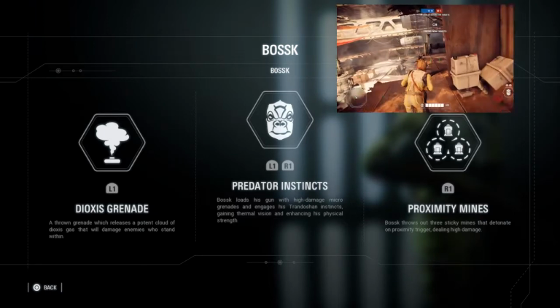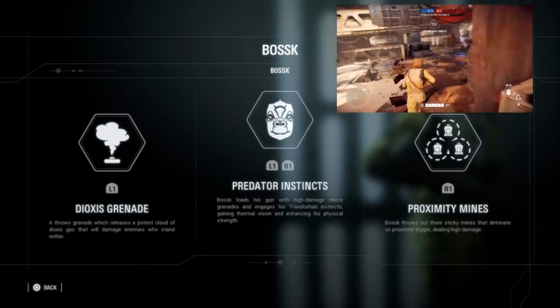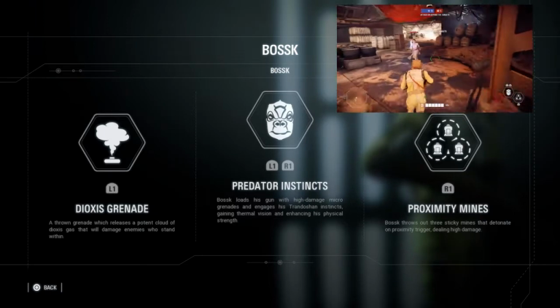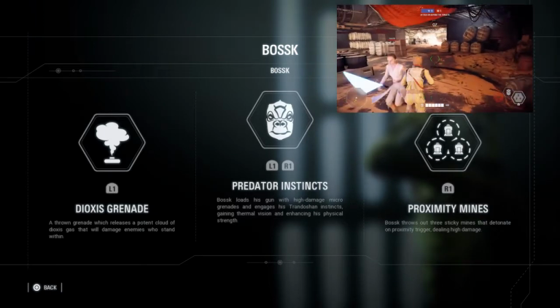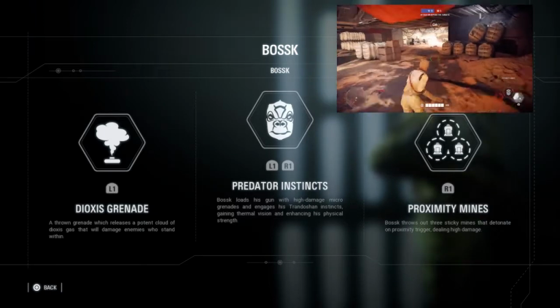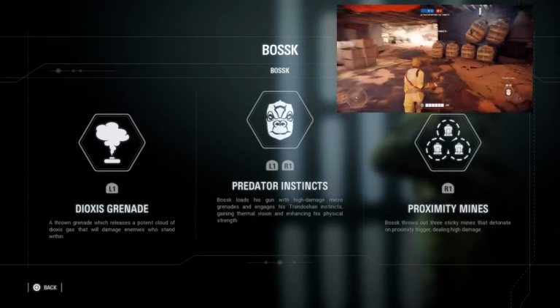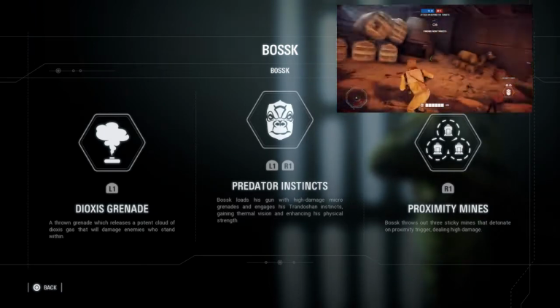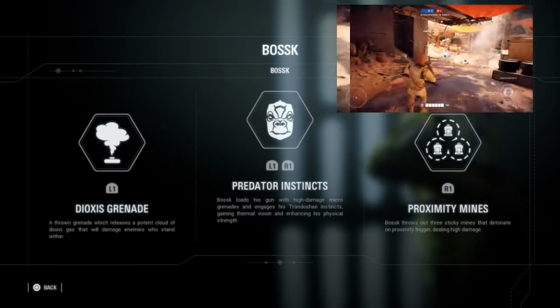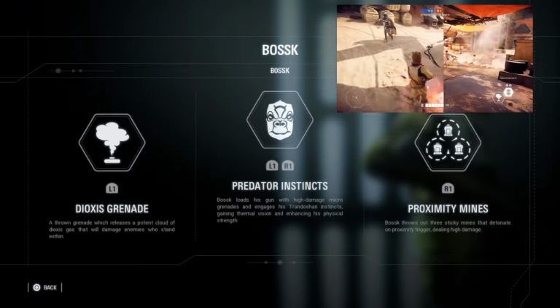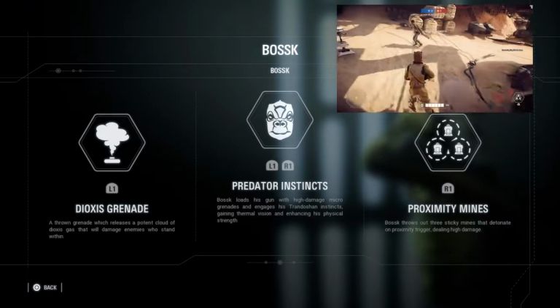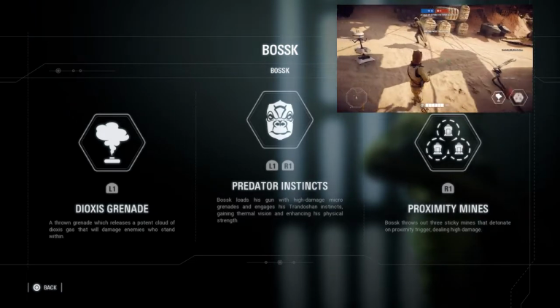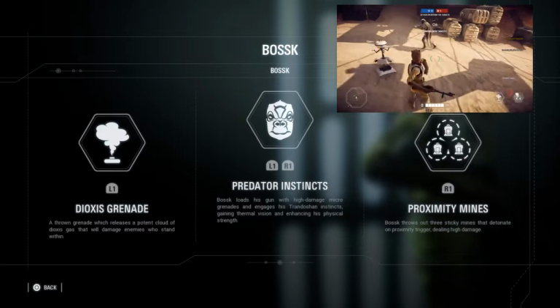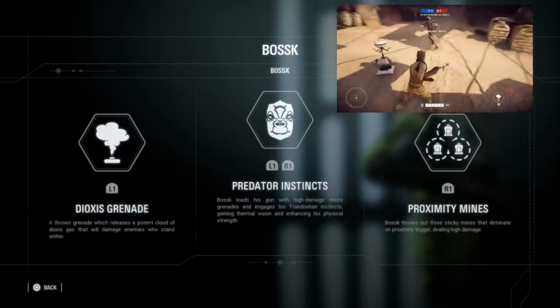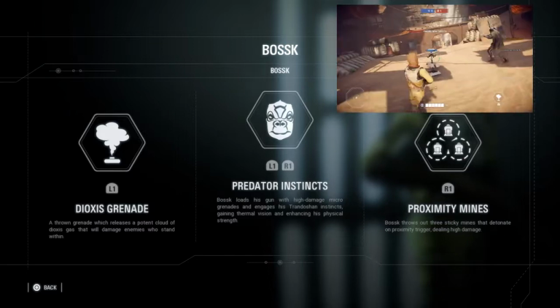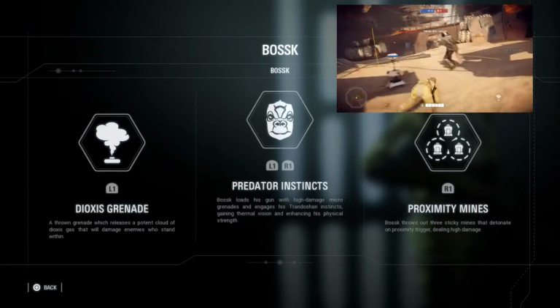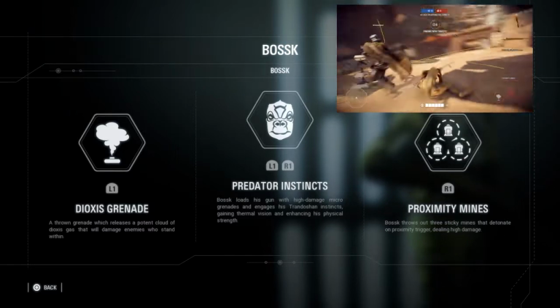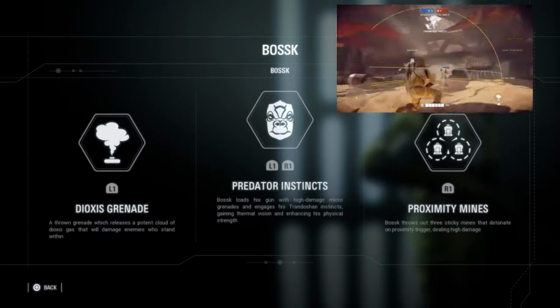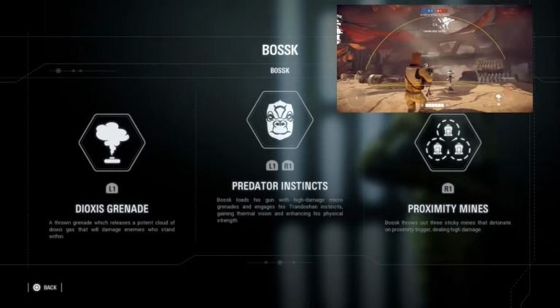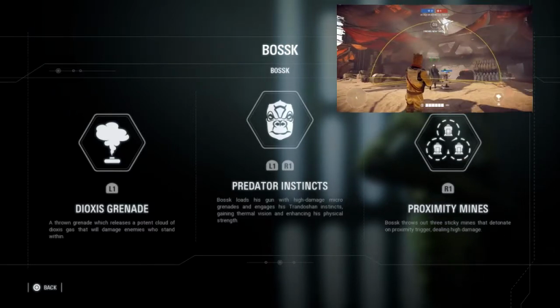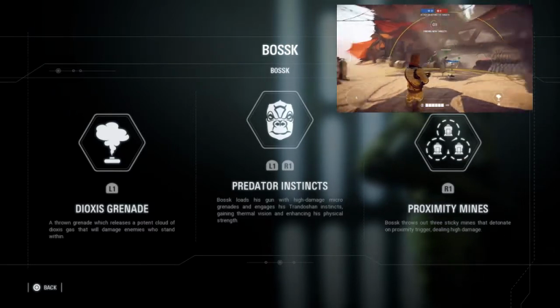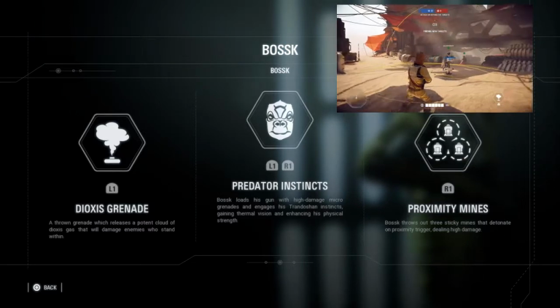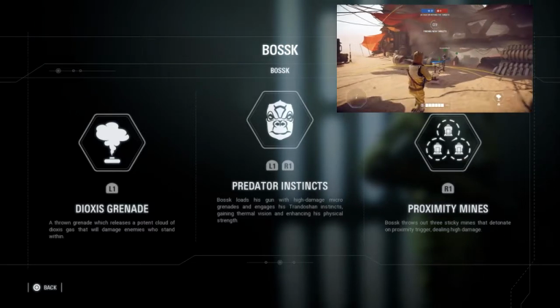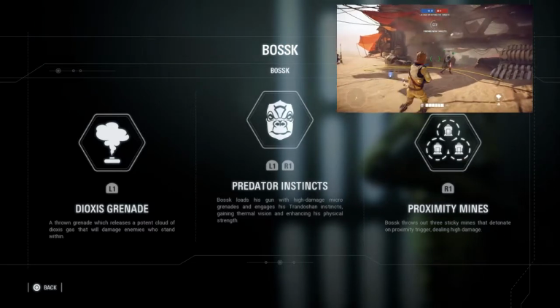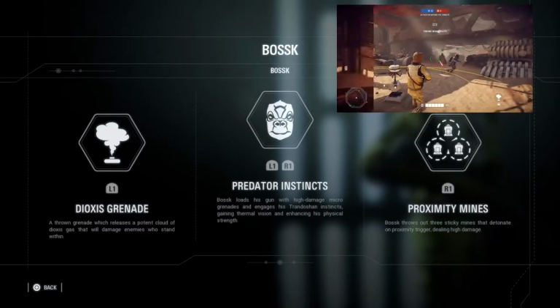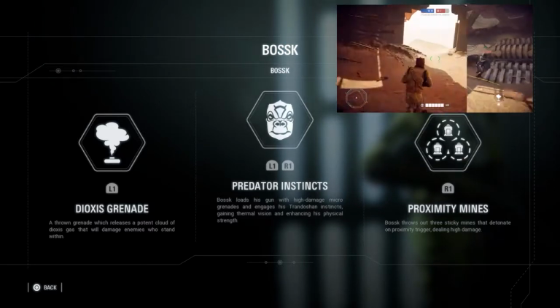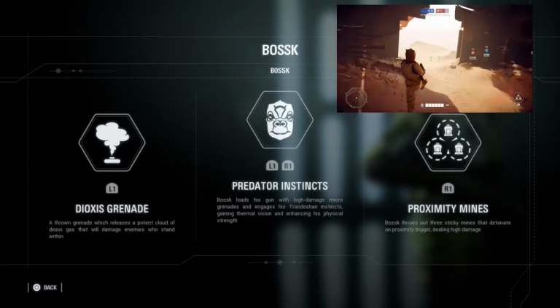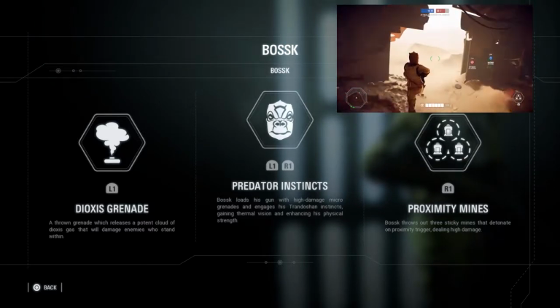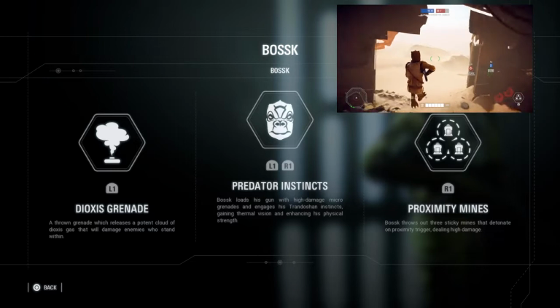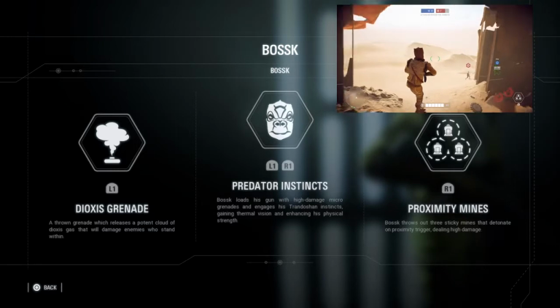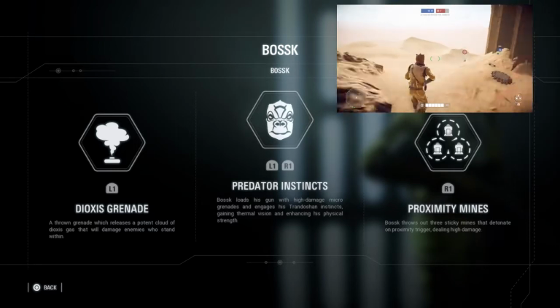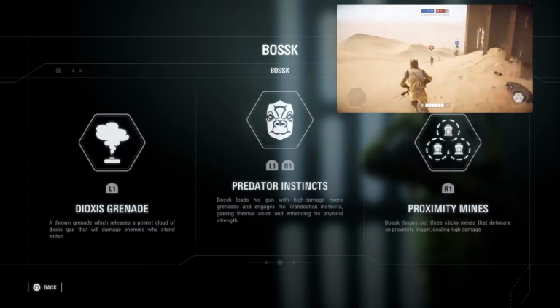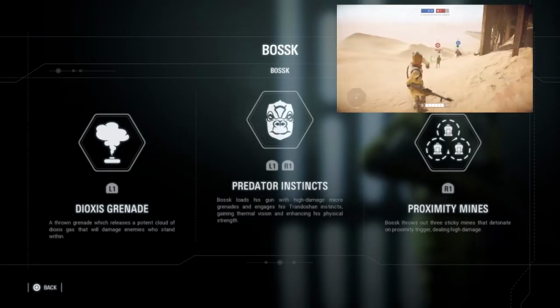Last but not least we have Proximity Mines. Bossk throws three sticky mines, each one dealing 75 exploding damage, and they are triggered by proximity.